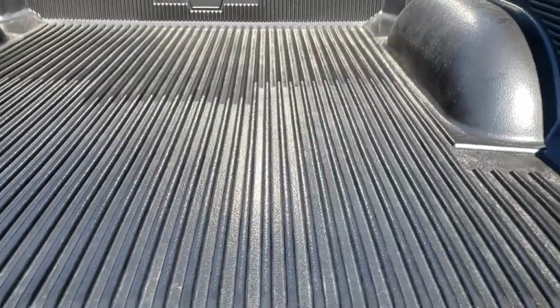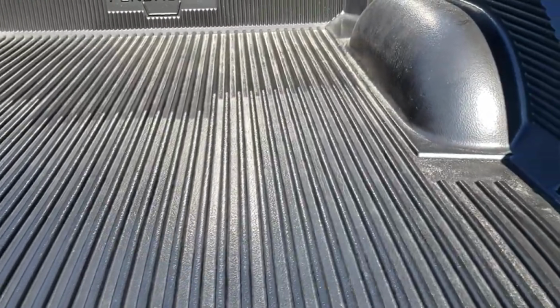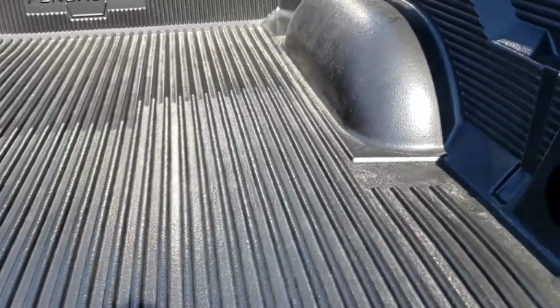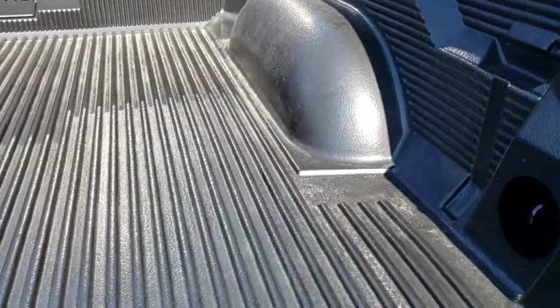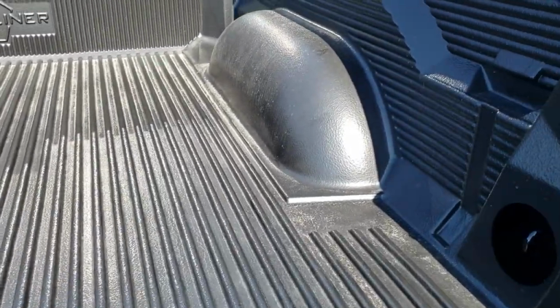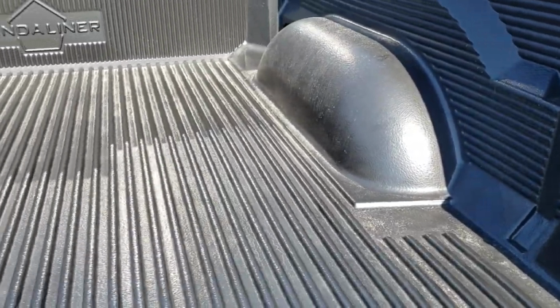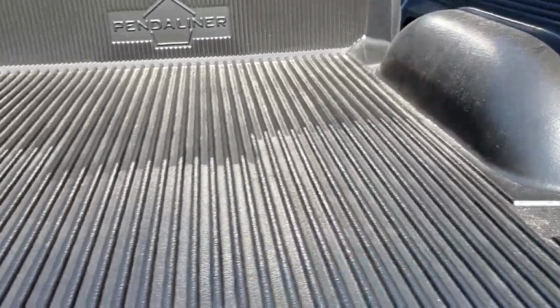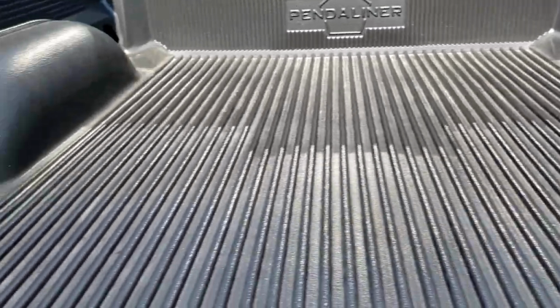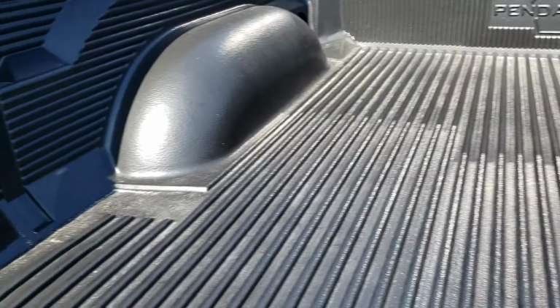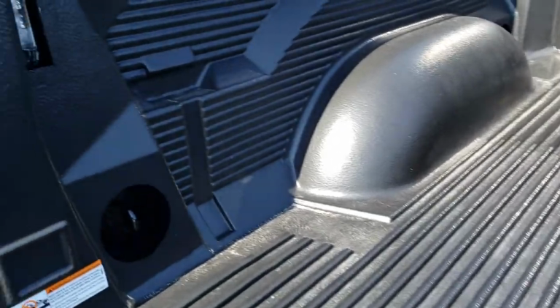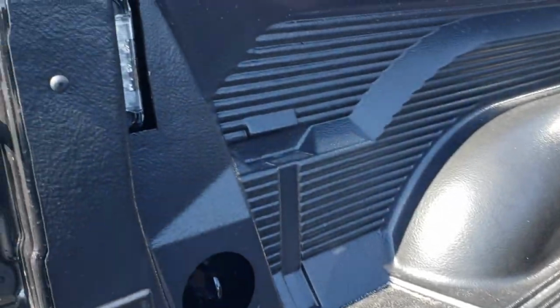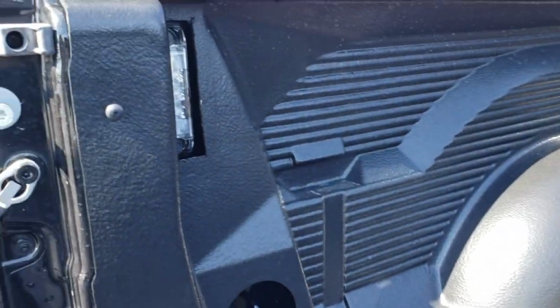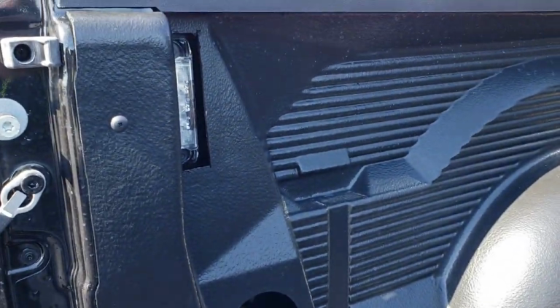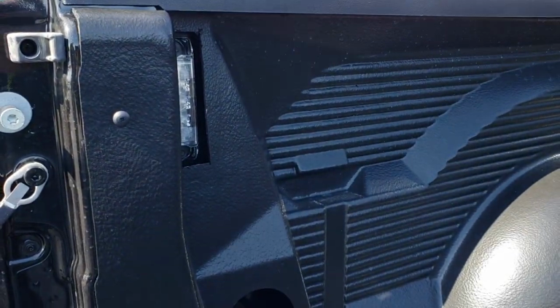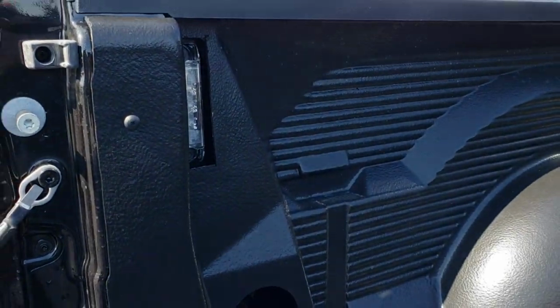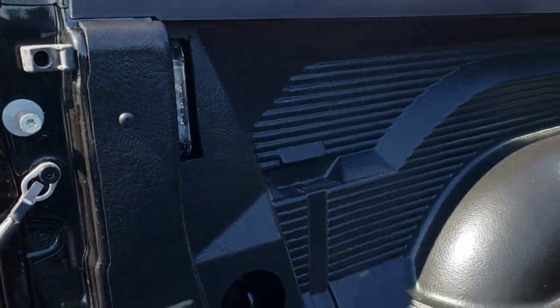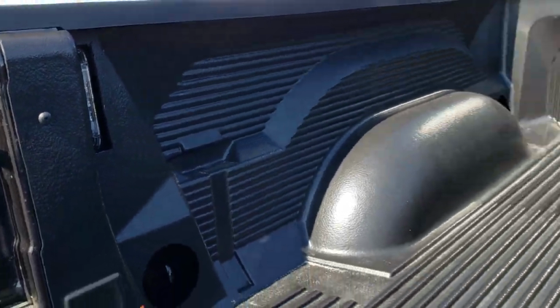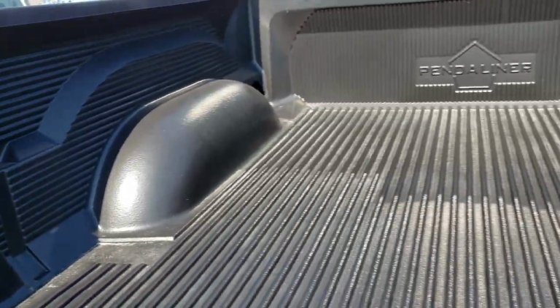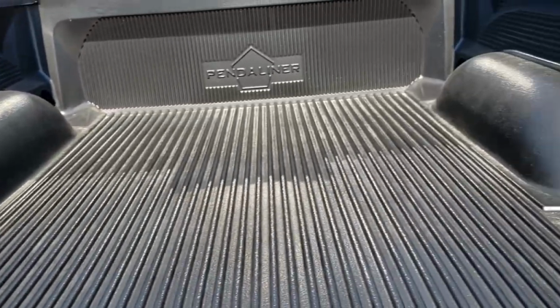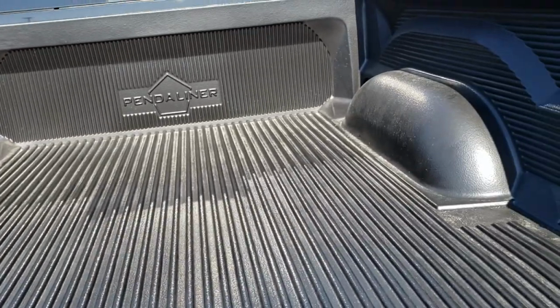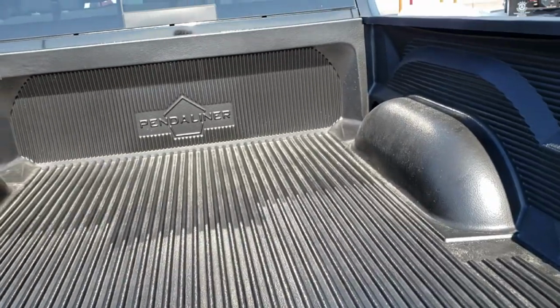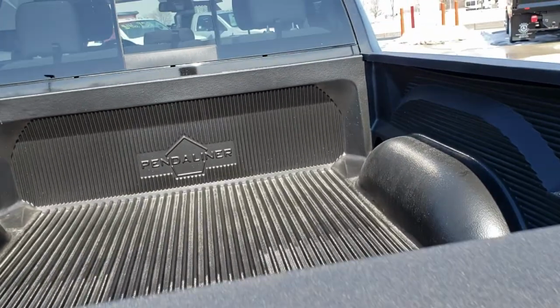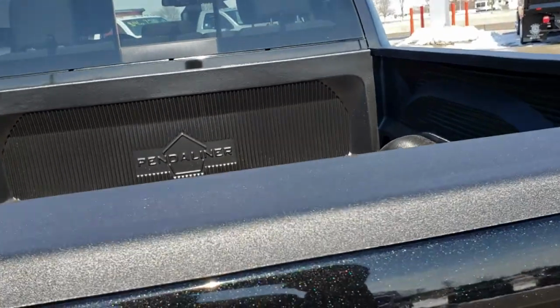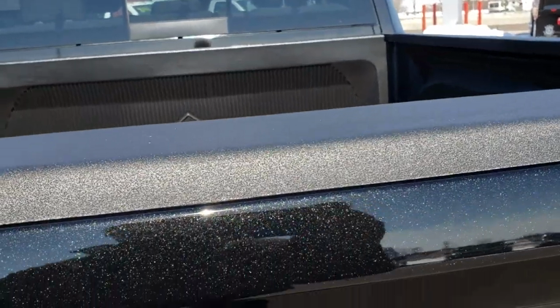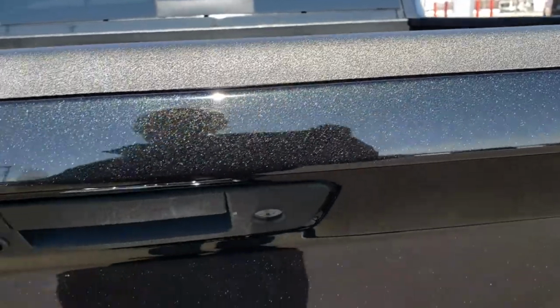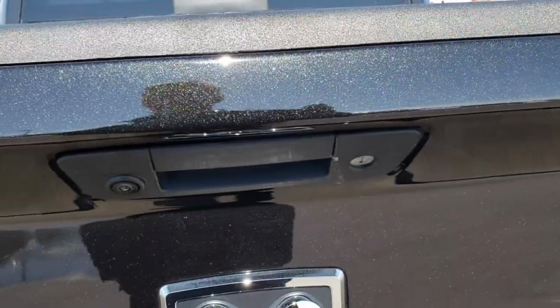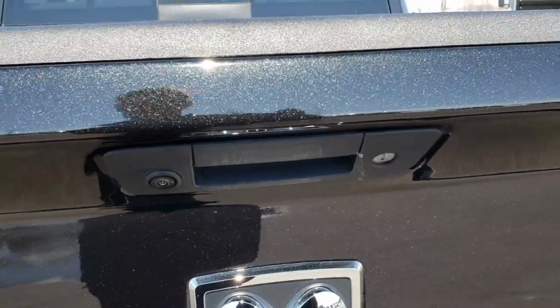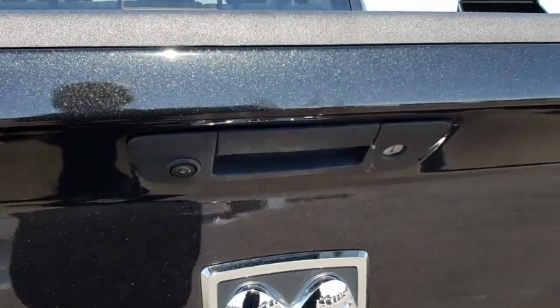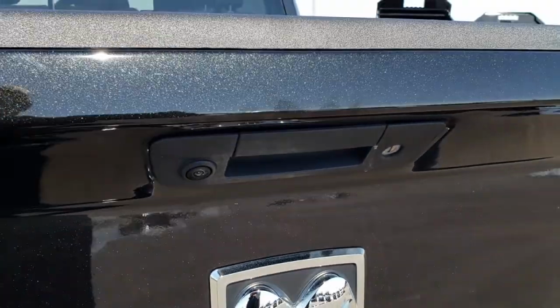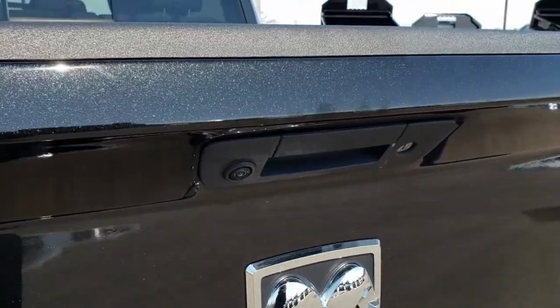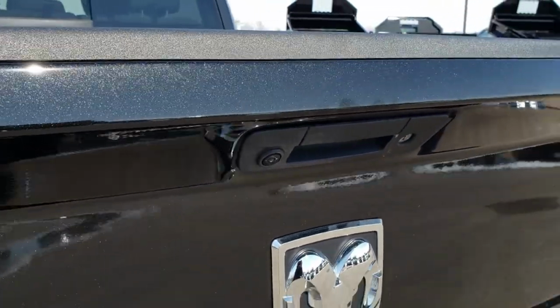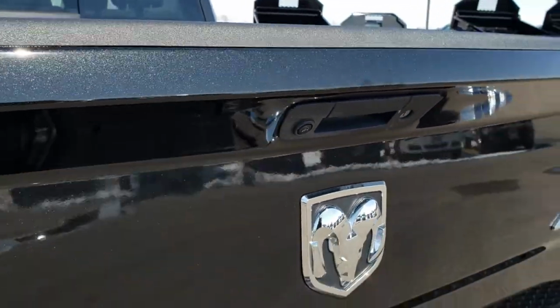It does have a drop-in bed liner and it also has the LED bed lighting. This one has the locking tailgate and the backup camera as well.